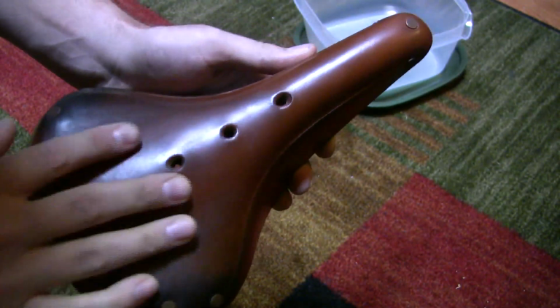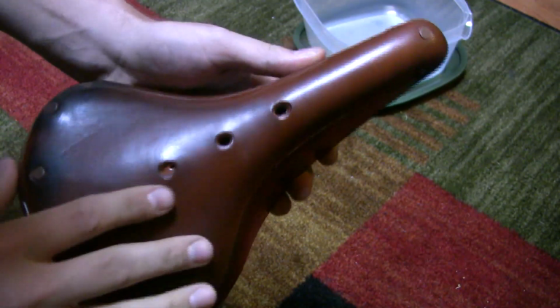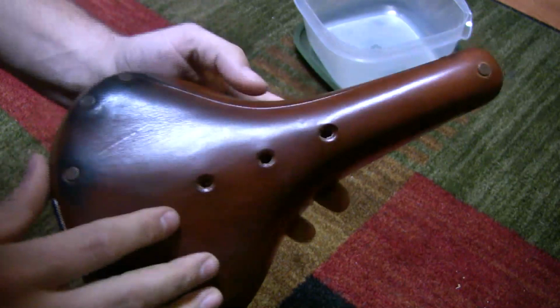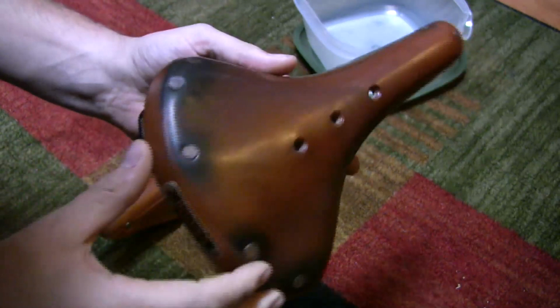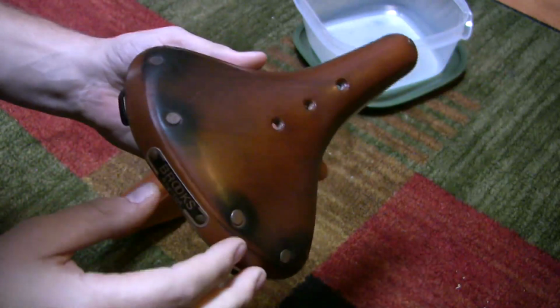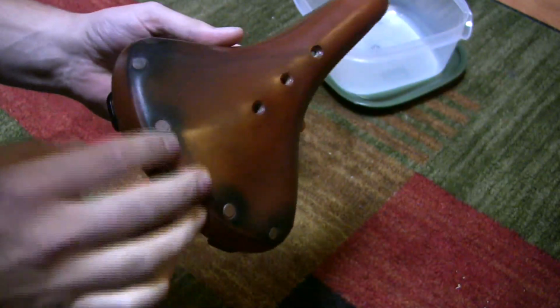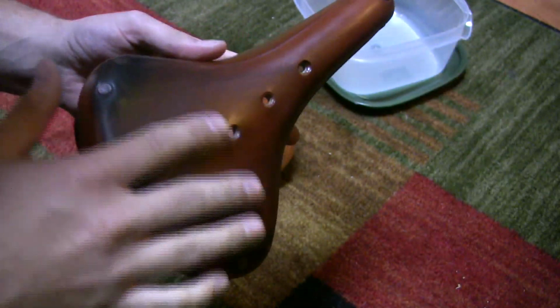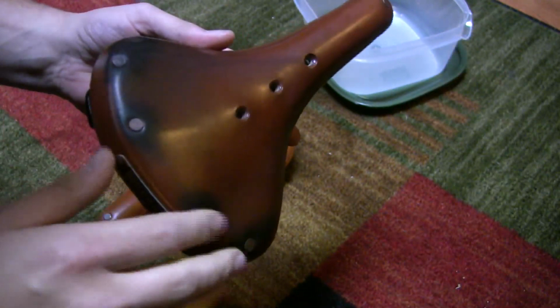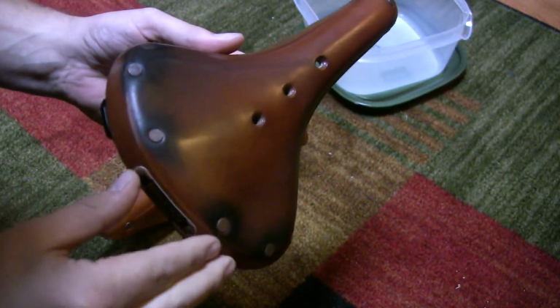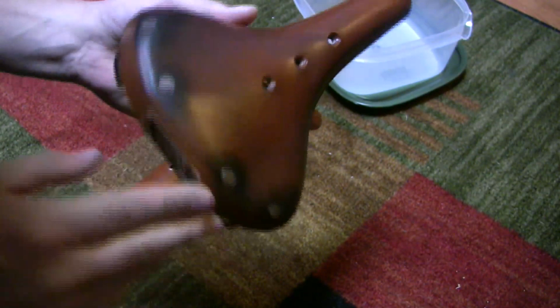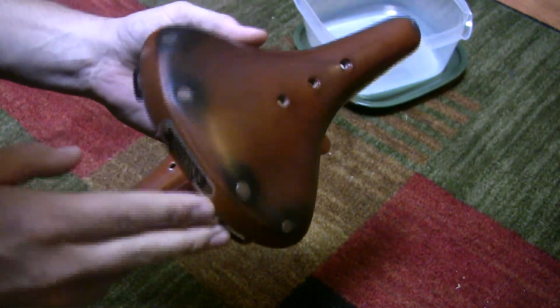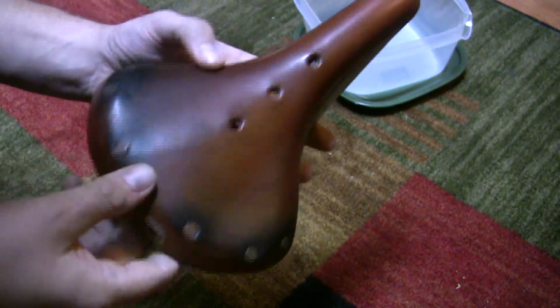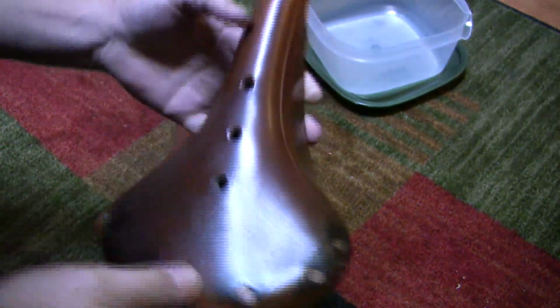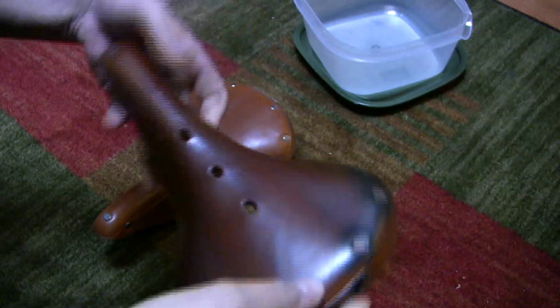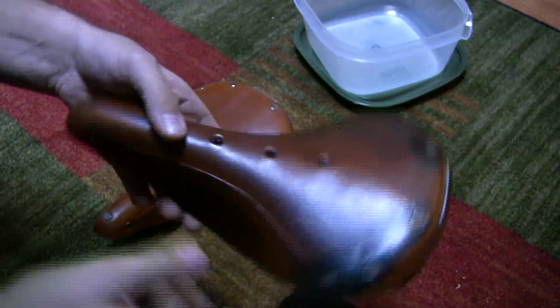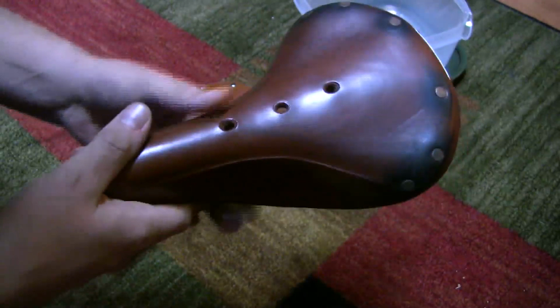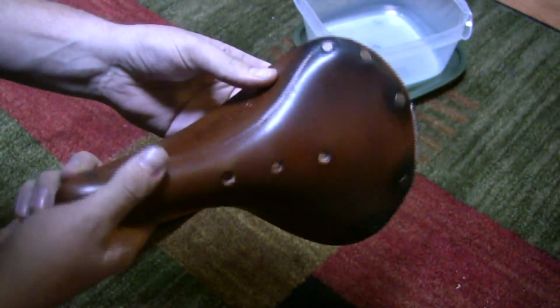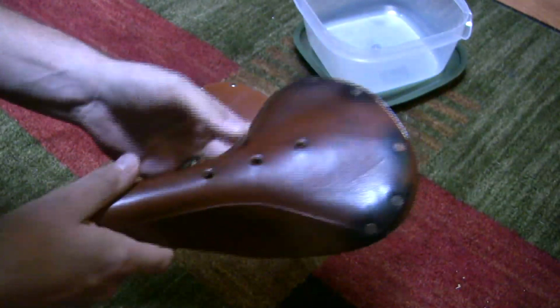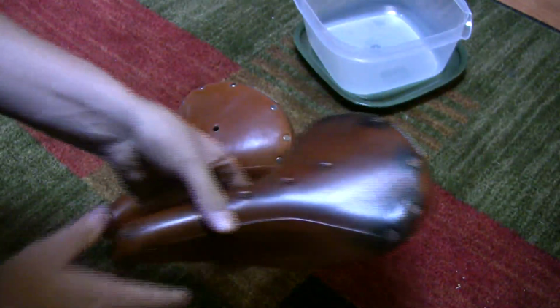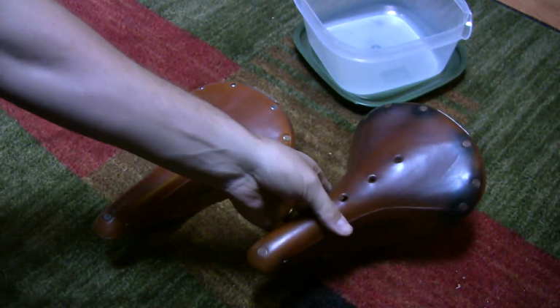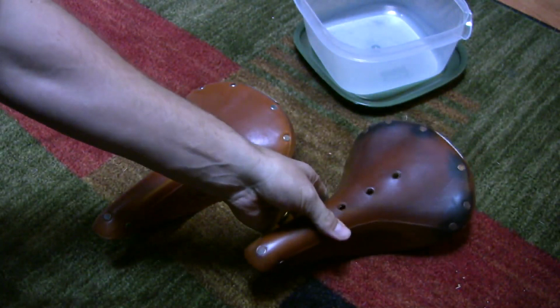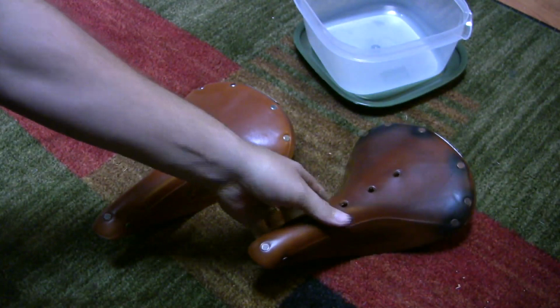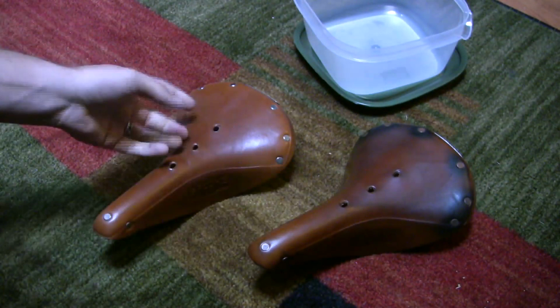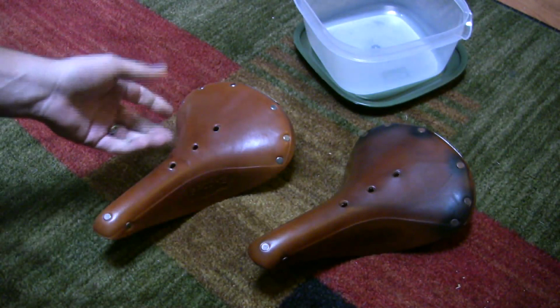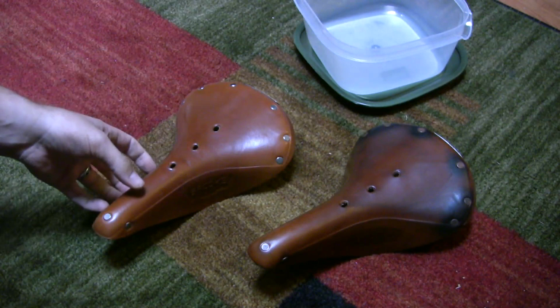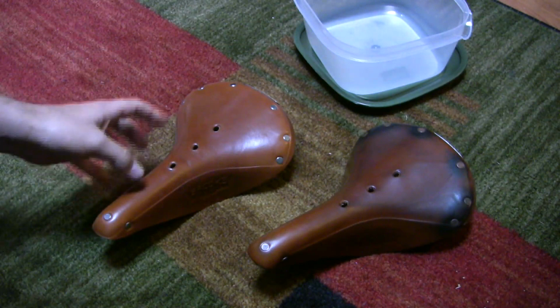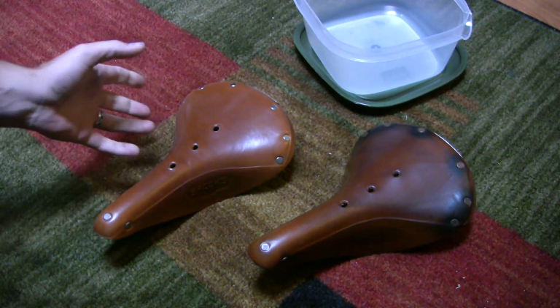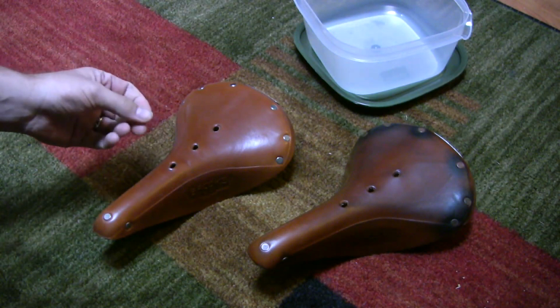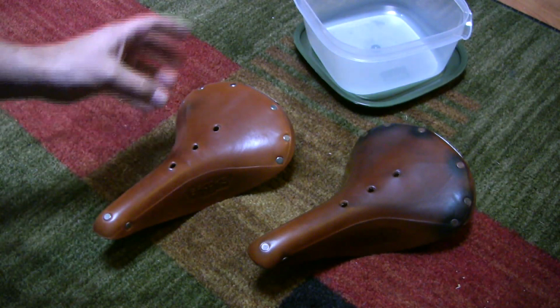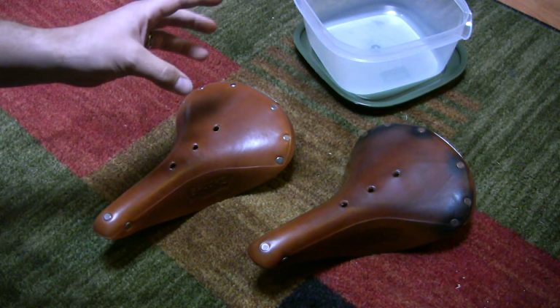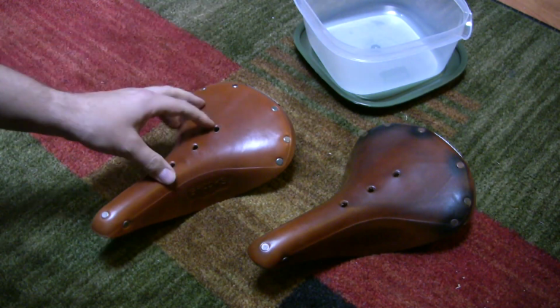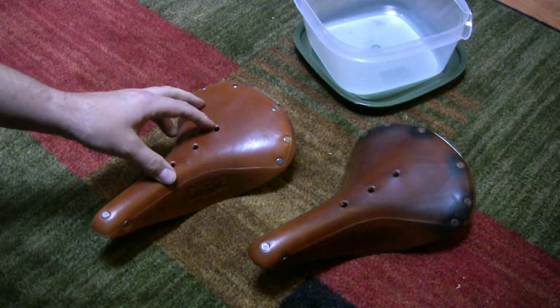I was really worried about how much leather was going to wear off before I could unbox a new one, which I did. Actually, I'm sorry — I already unboxed it.